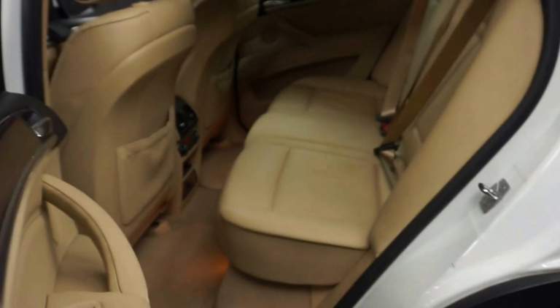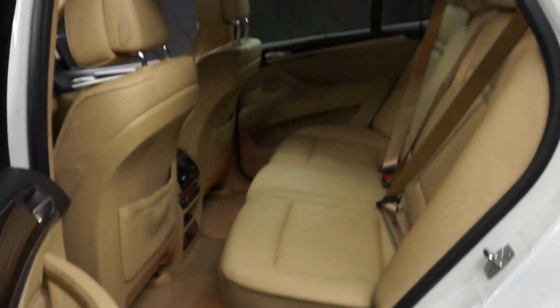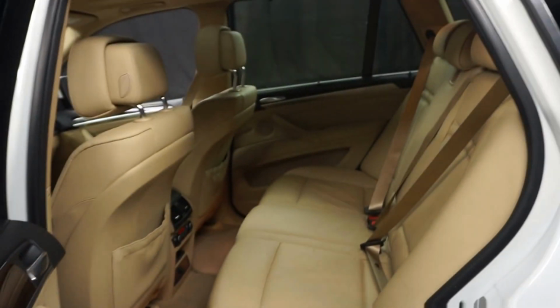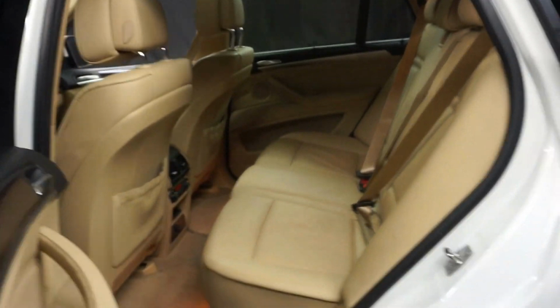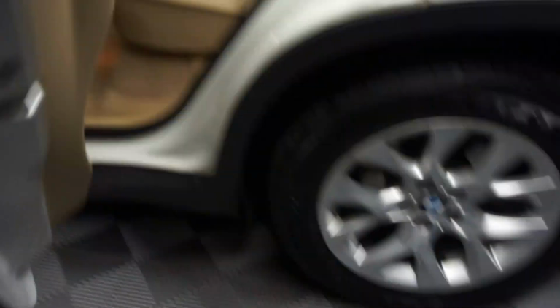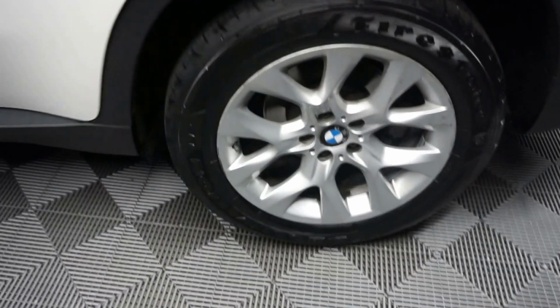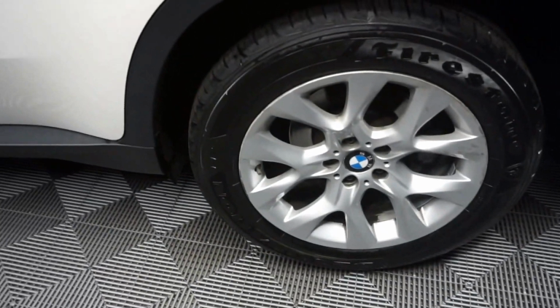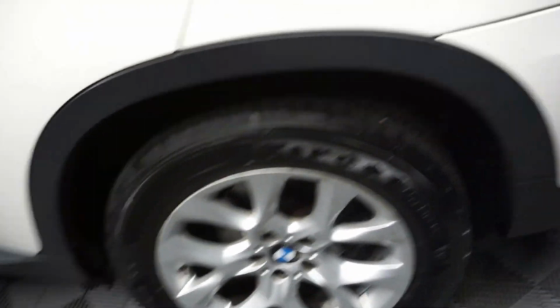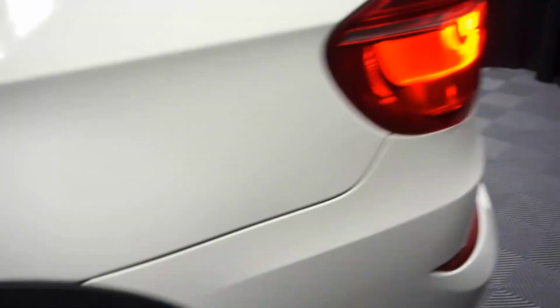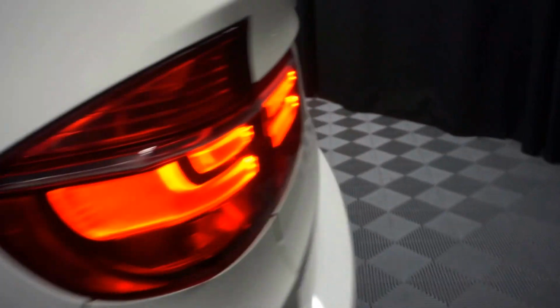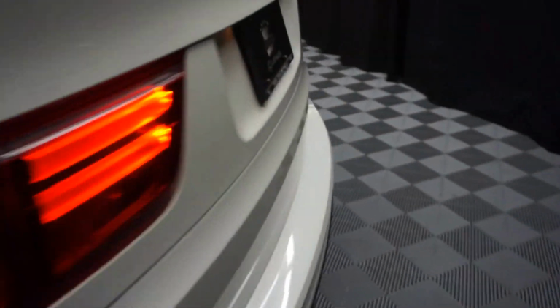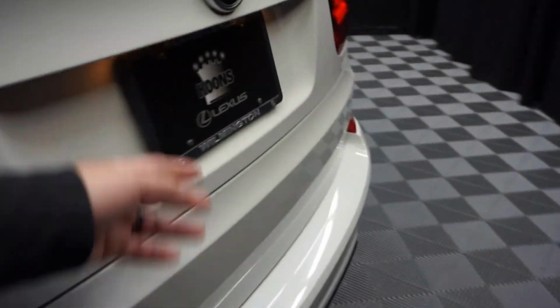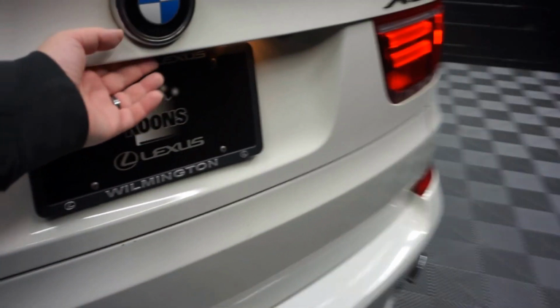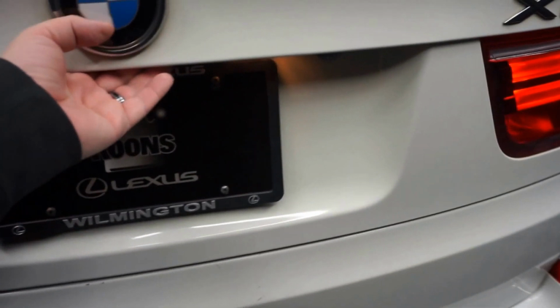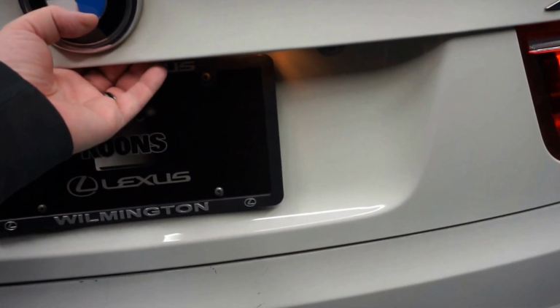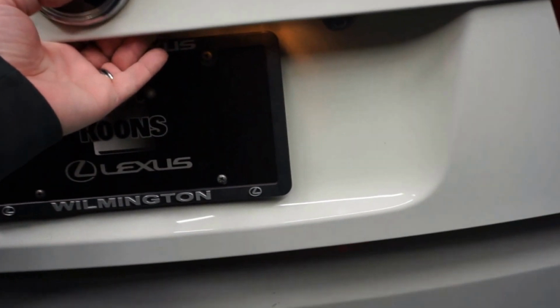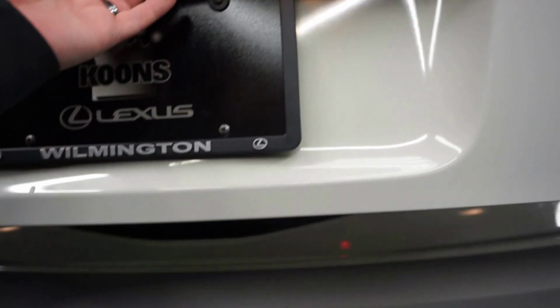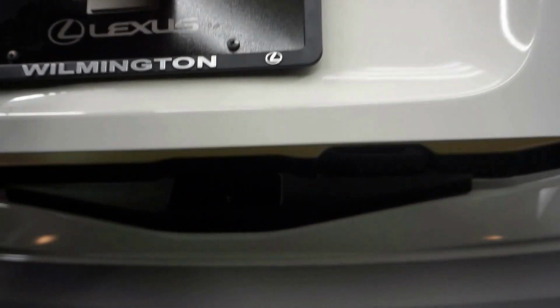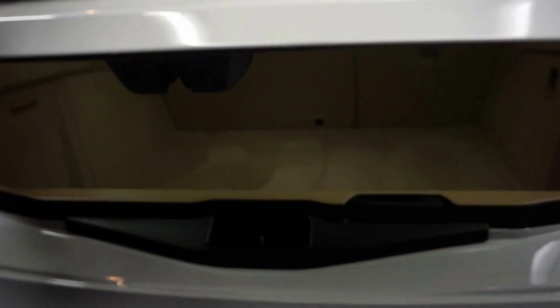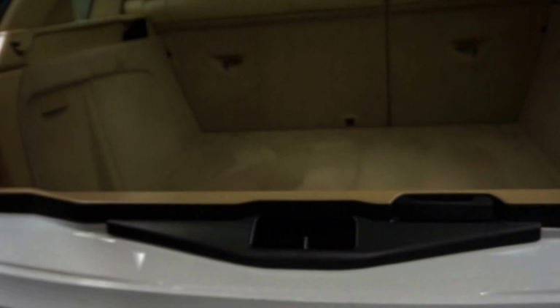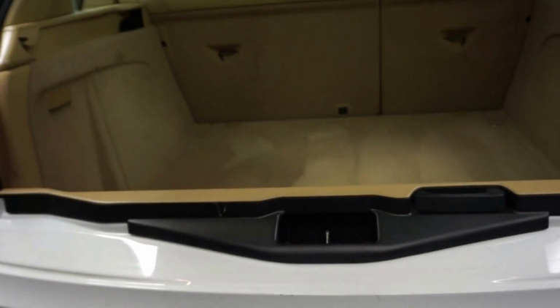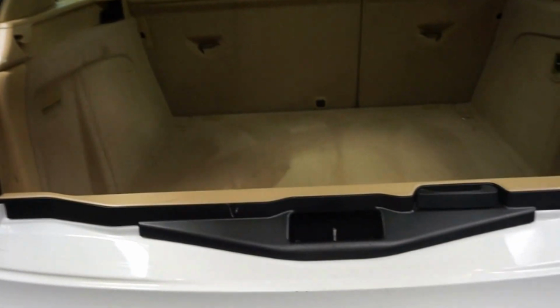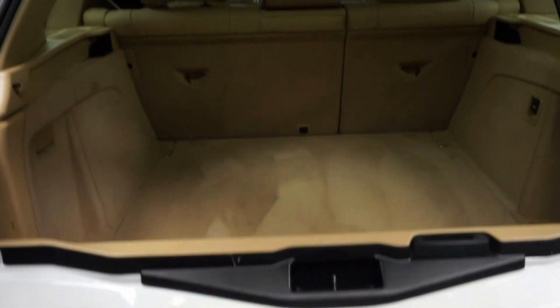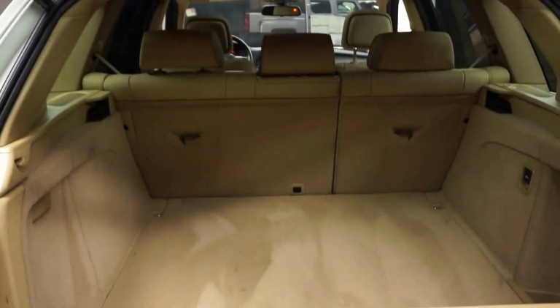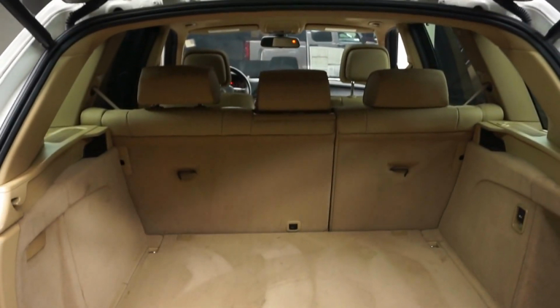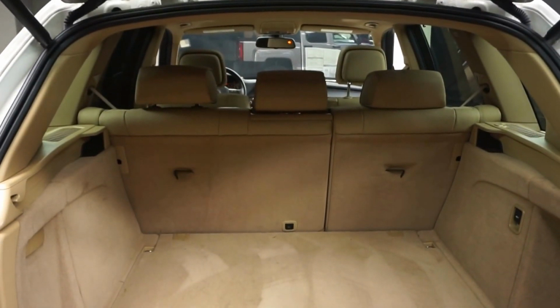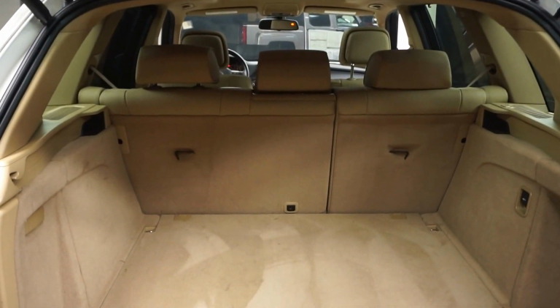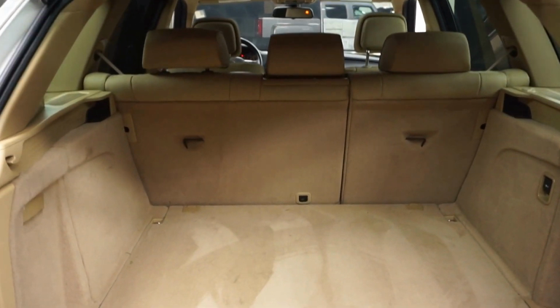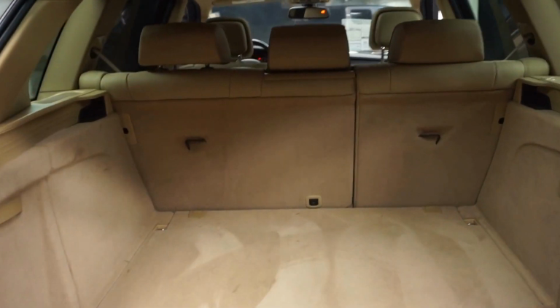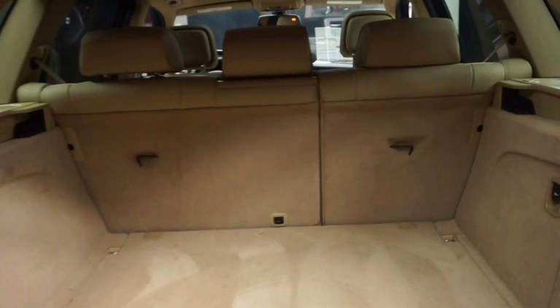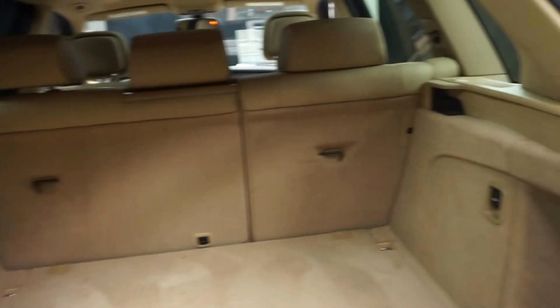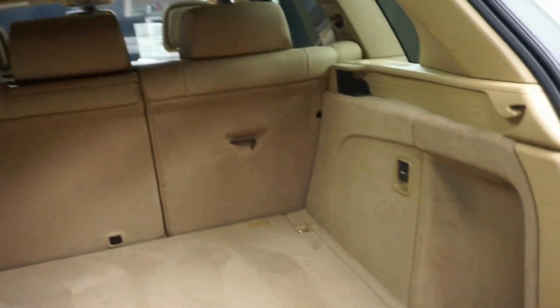You got plenty of room here in the back seat. BMW wheels. Rear view camera. Power rear door. Plenty of room back here in the trunk.